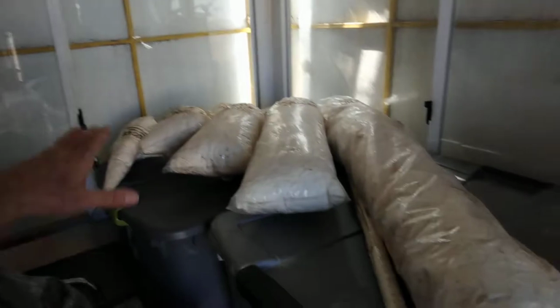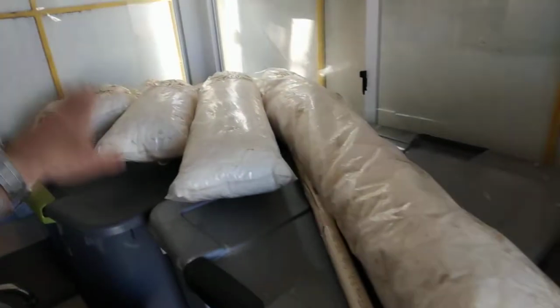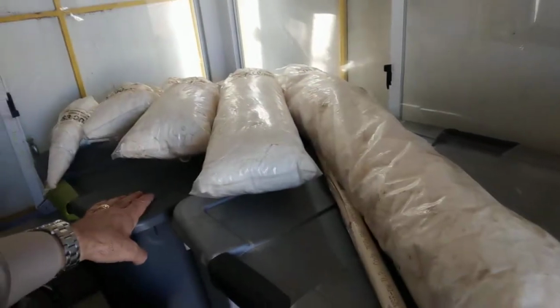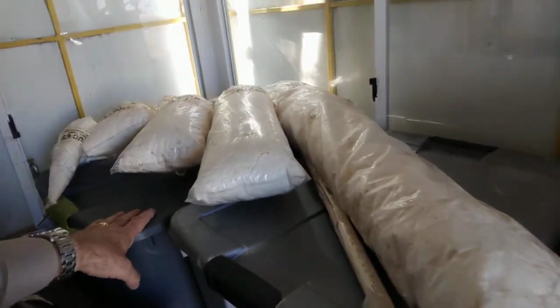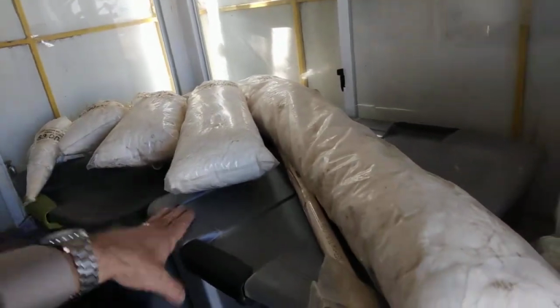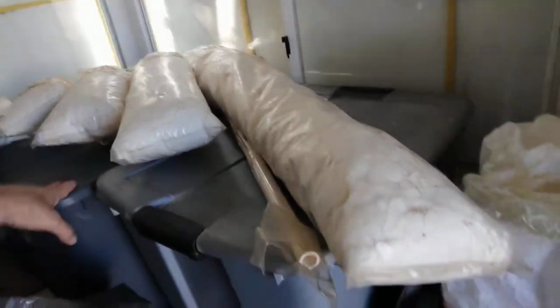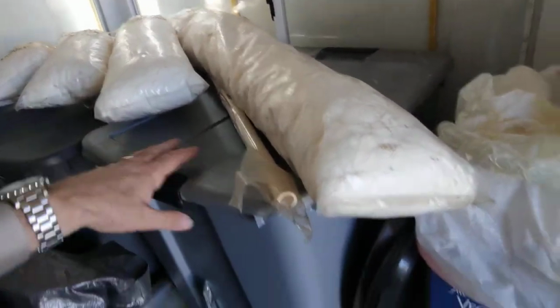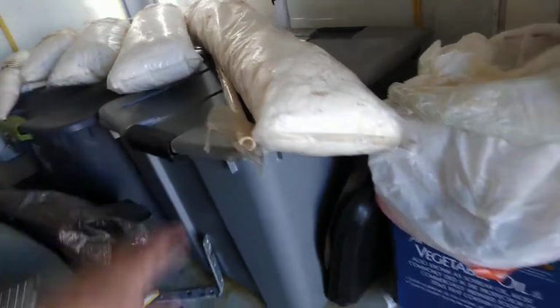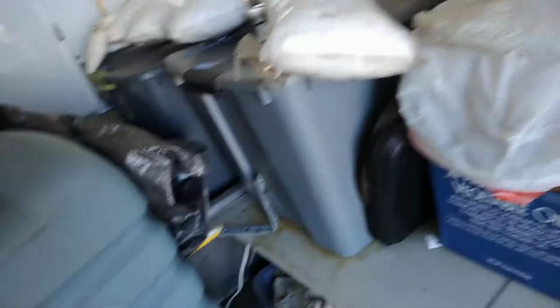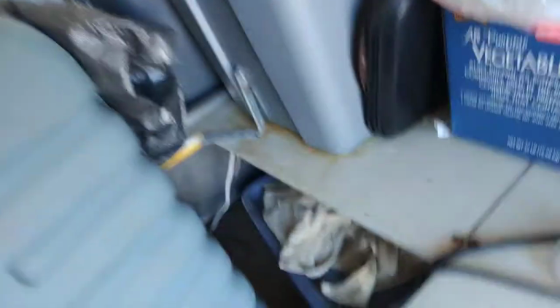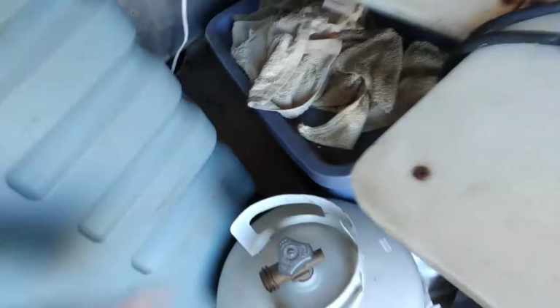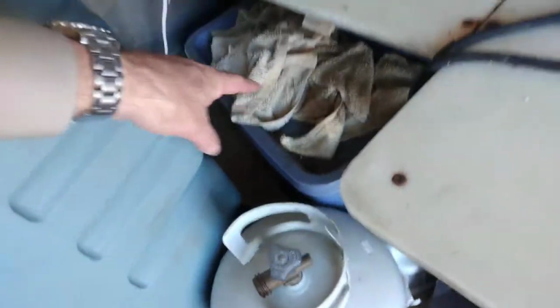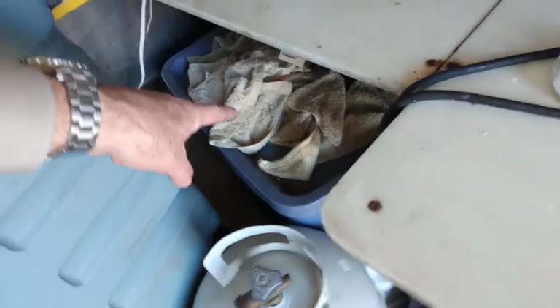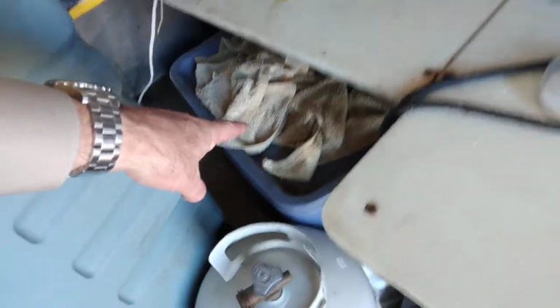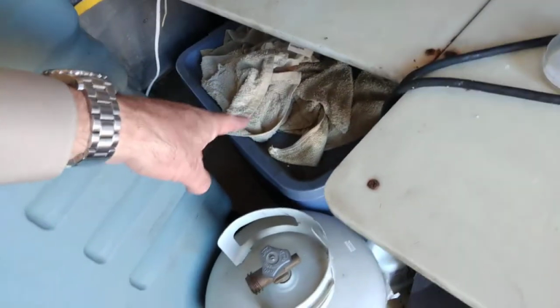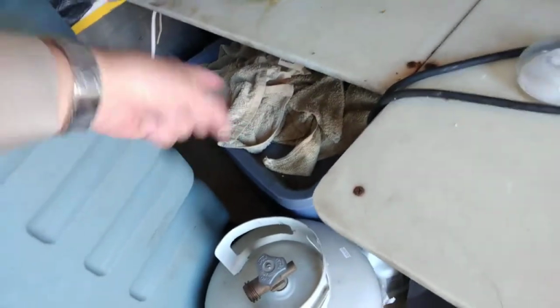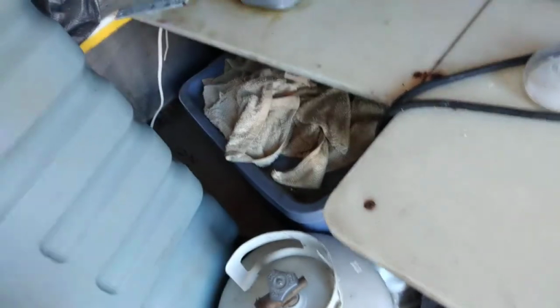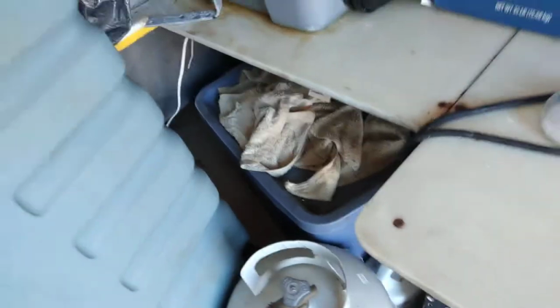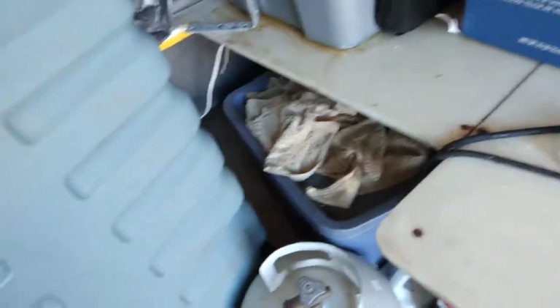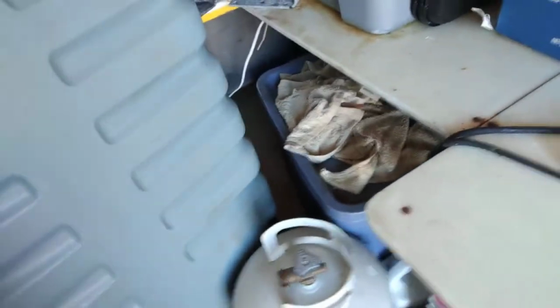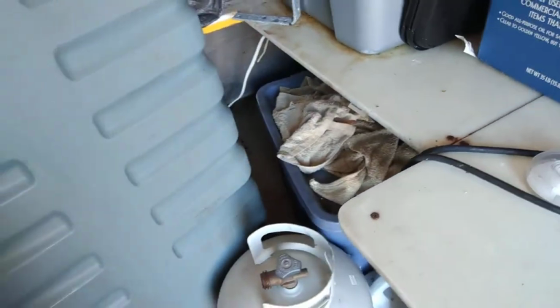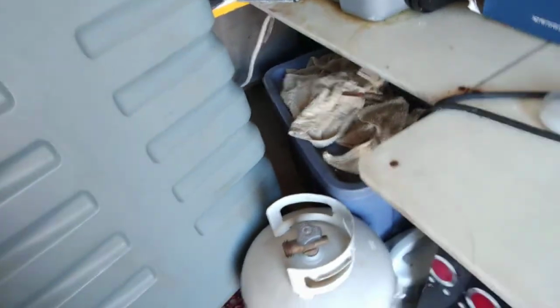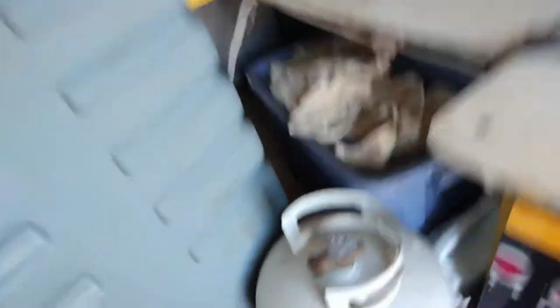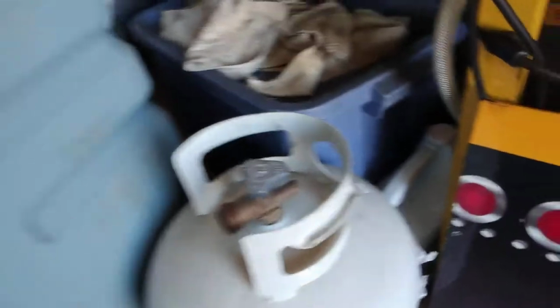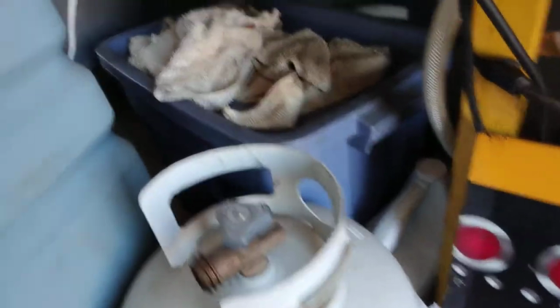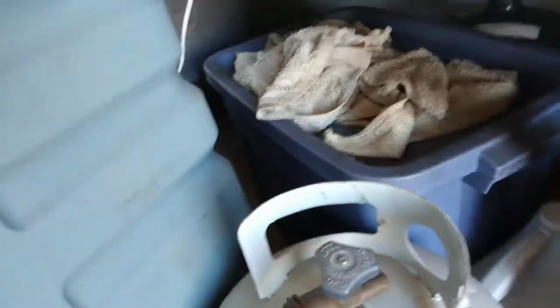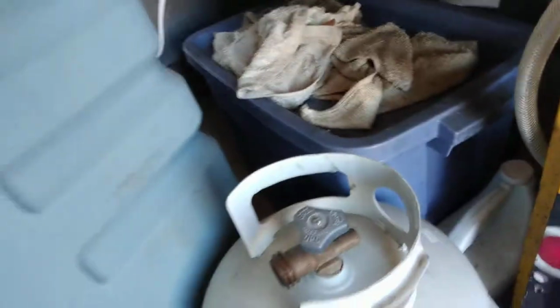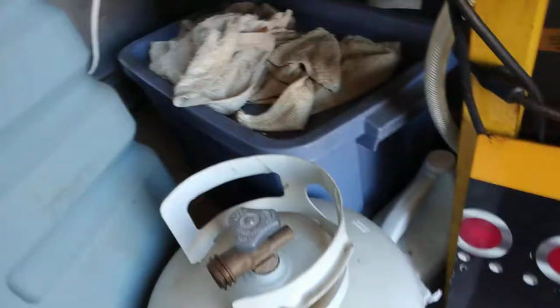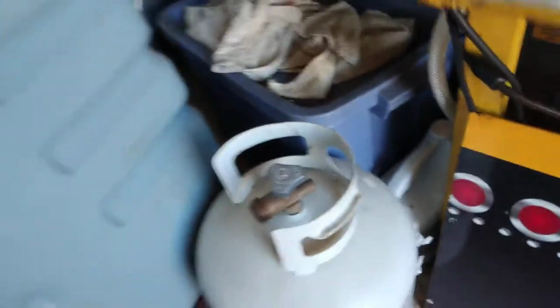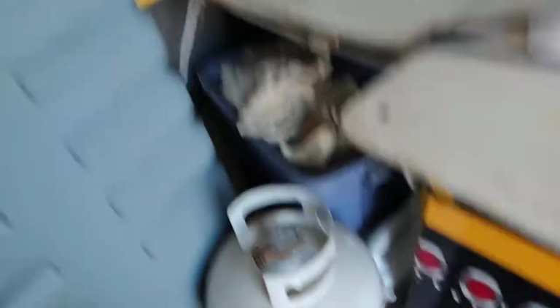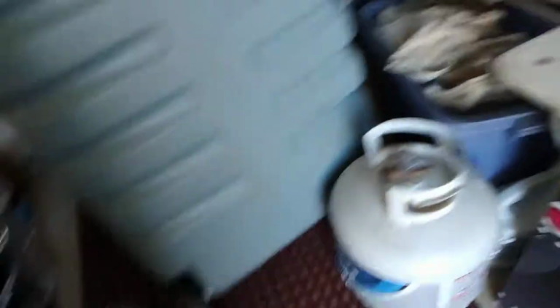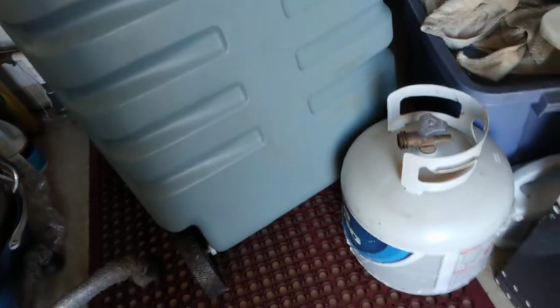We have storage here for corn in these bins. Underneath we have more storage for sugar, salt, et cetera. And sometimes oil containers, propane, and water we keep down below here.